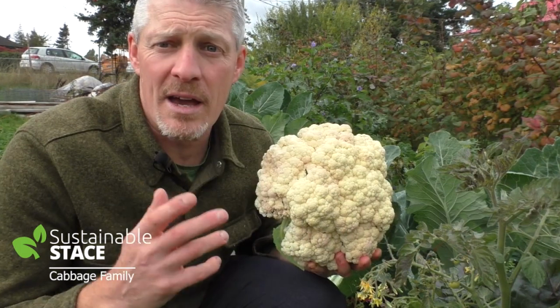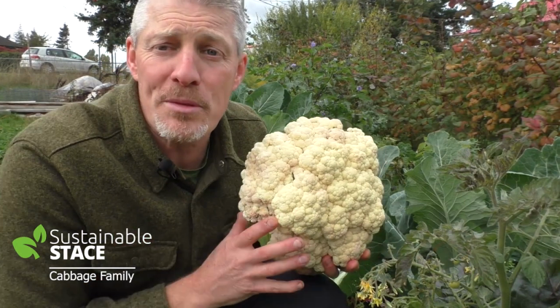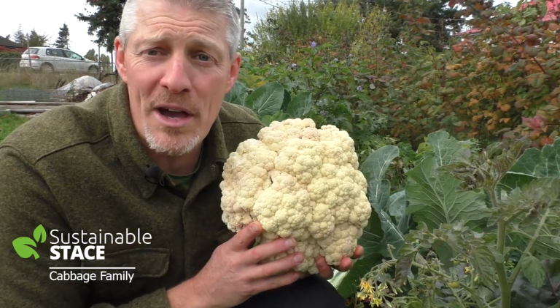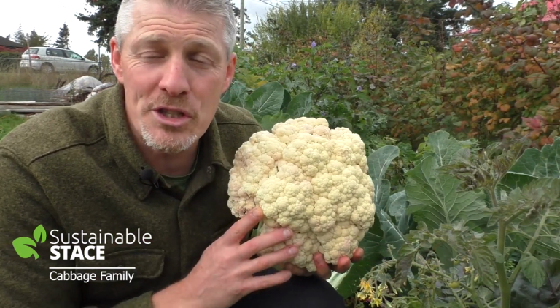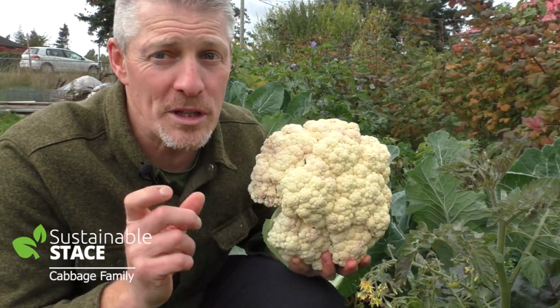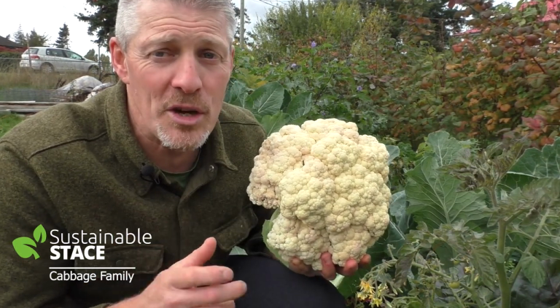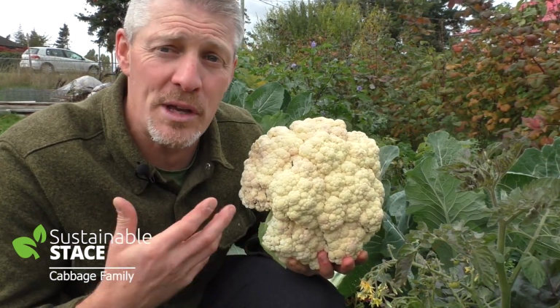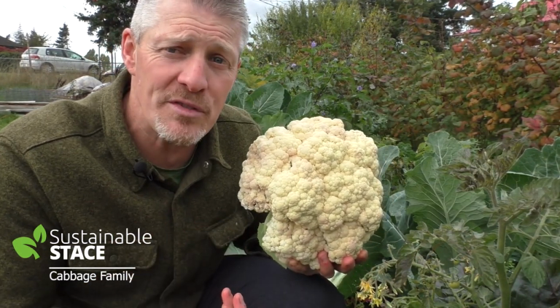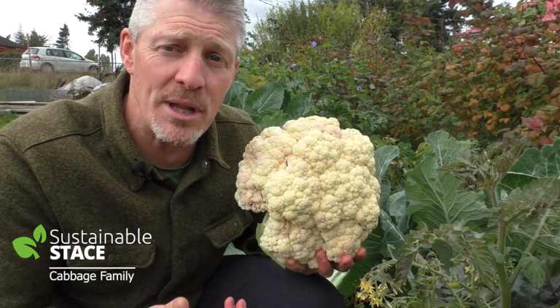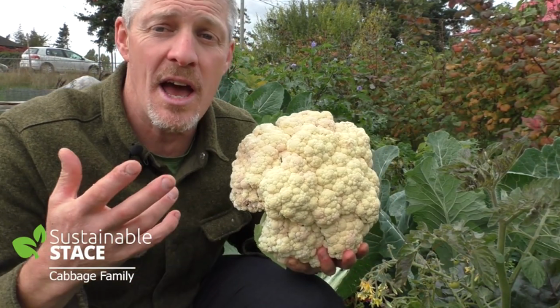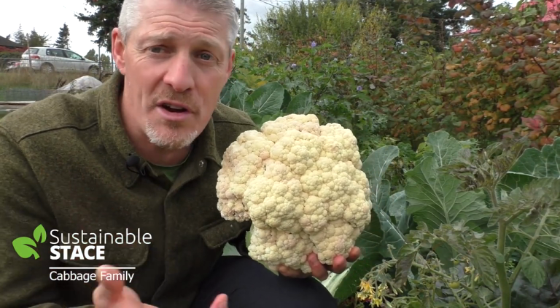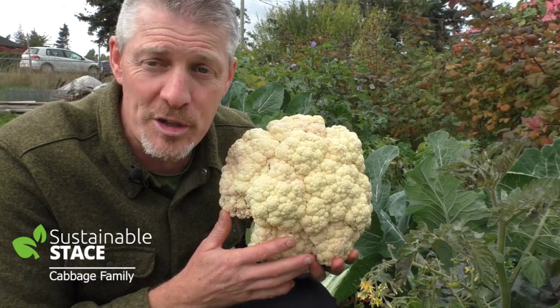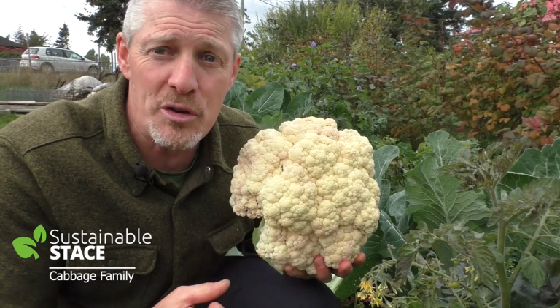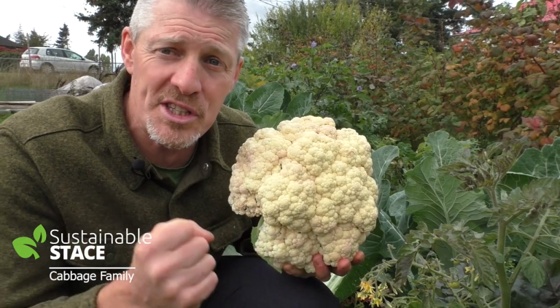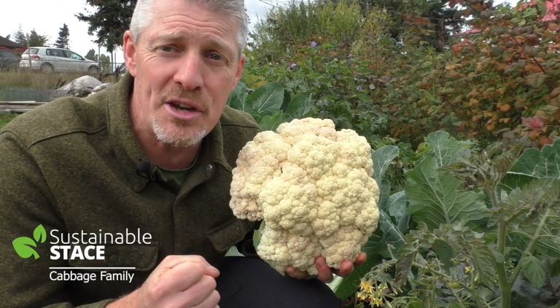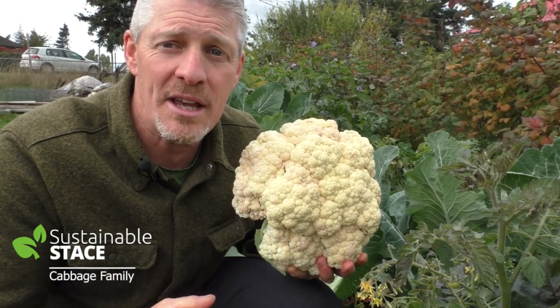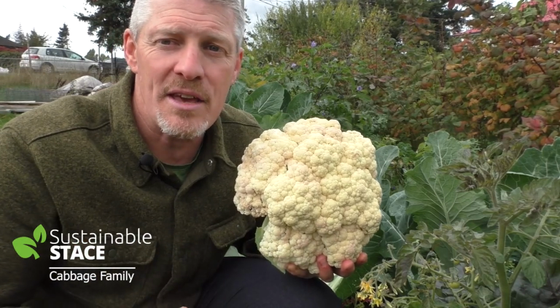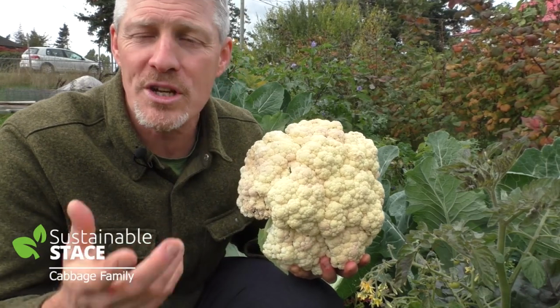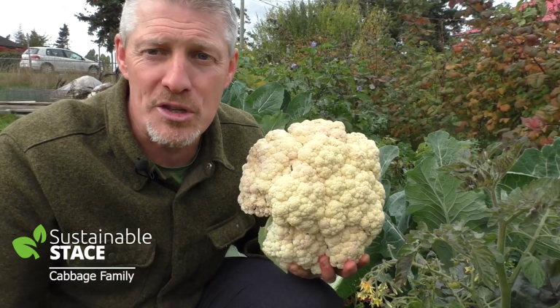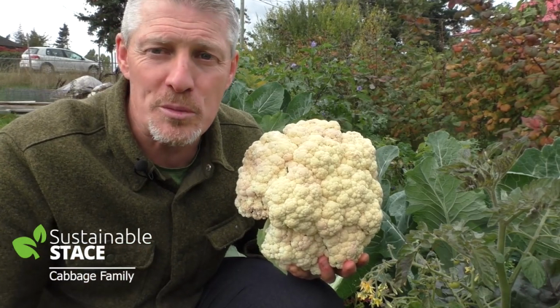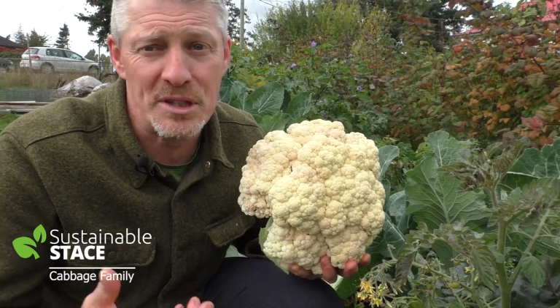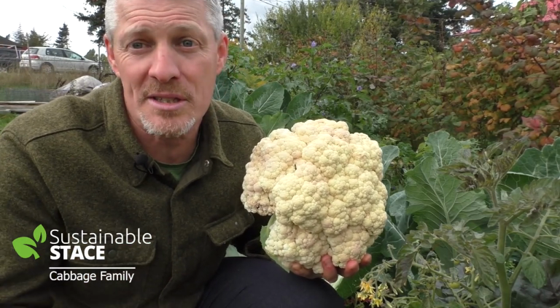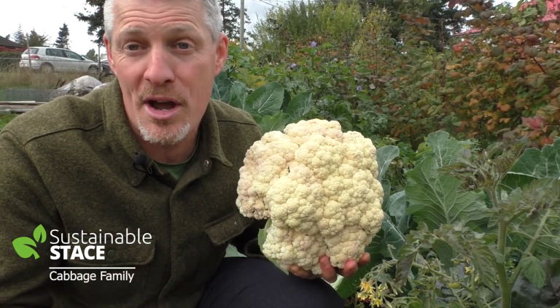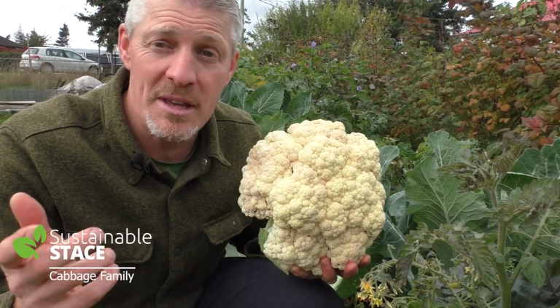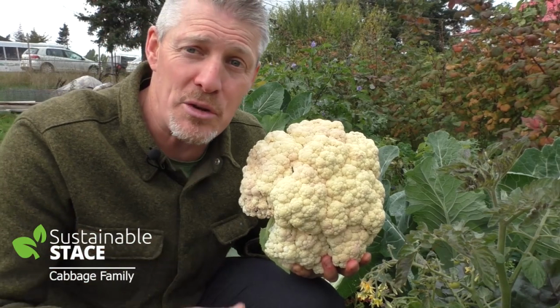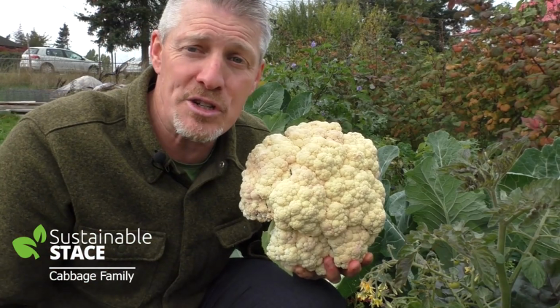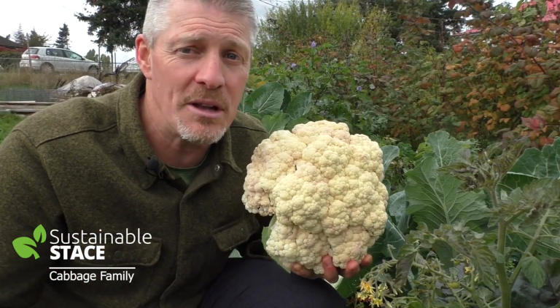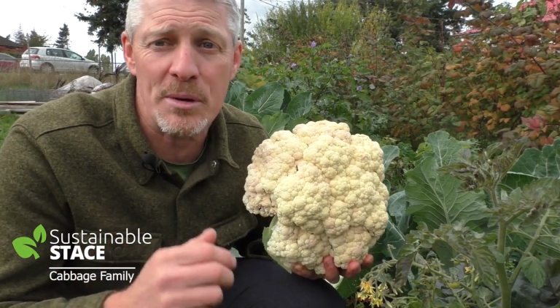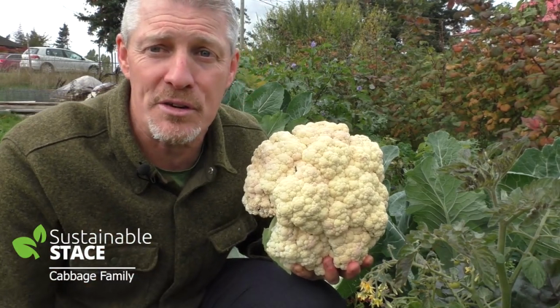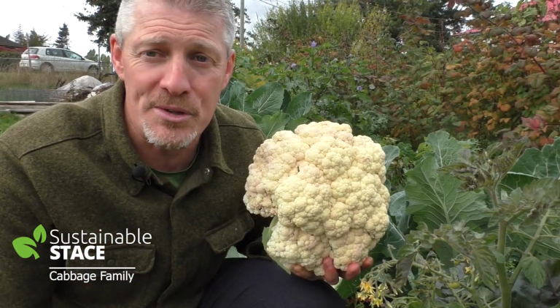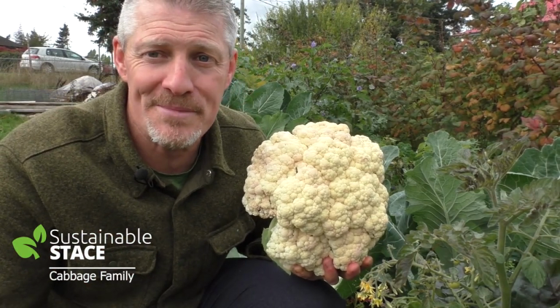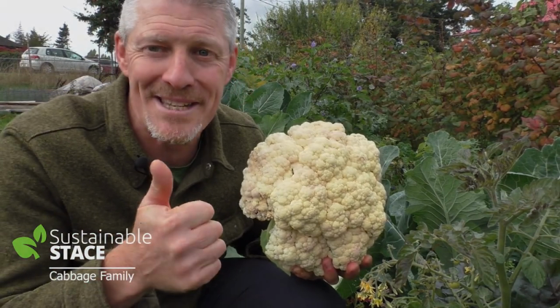I hope you found this short video on growing cabbage family plants very valuable for success in the garden. If you're watching on YouTube, please subscribe and hit that notification bell — I'll keep on giving you great resources. Till next time.